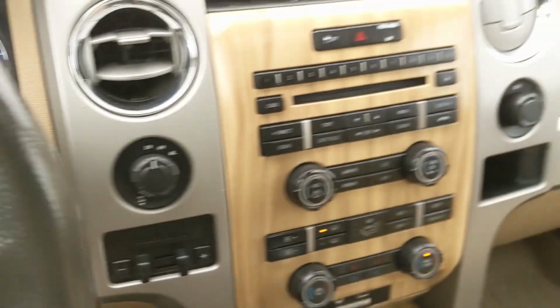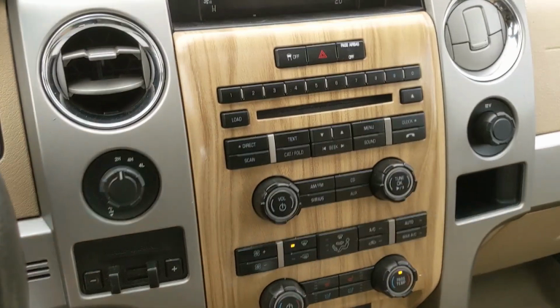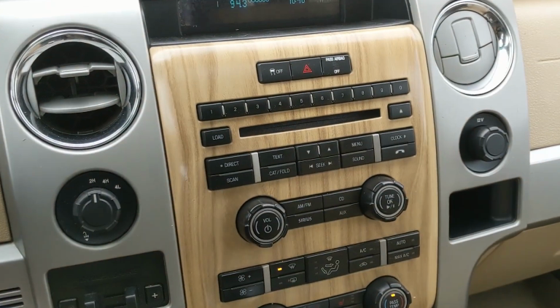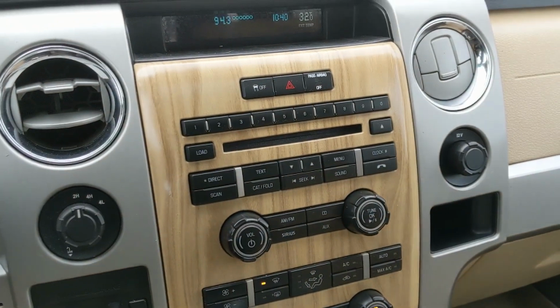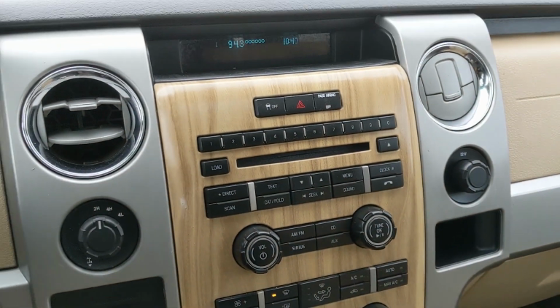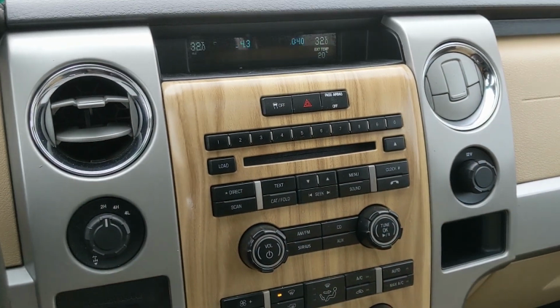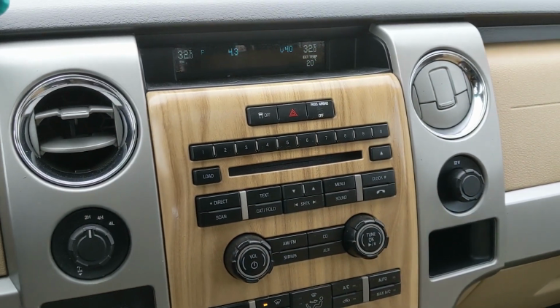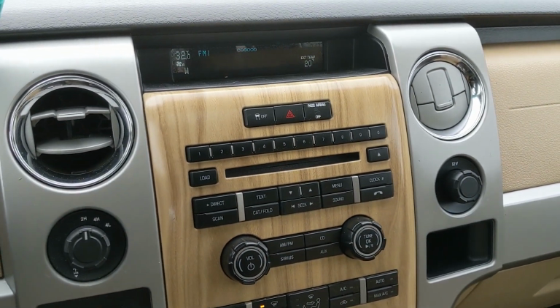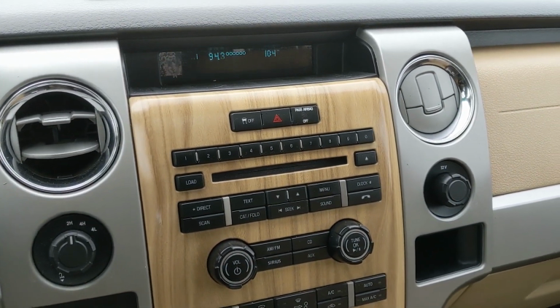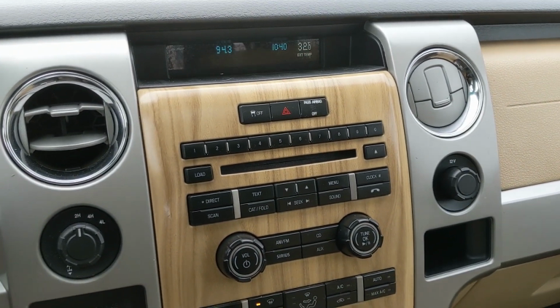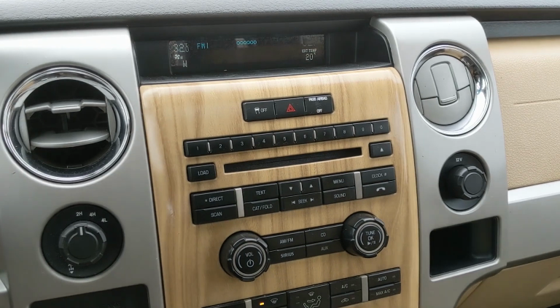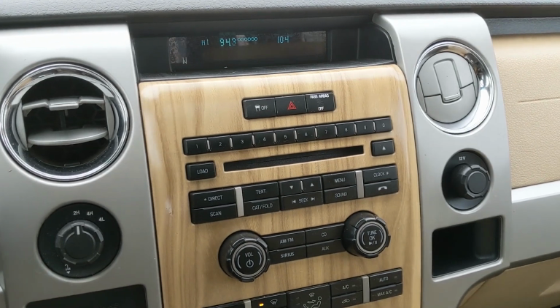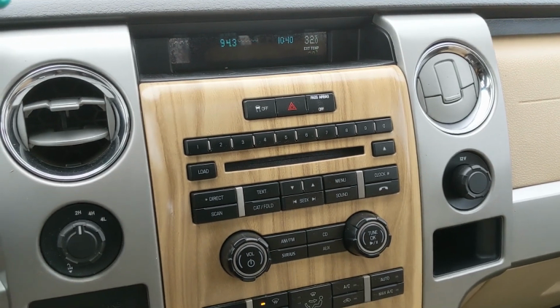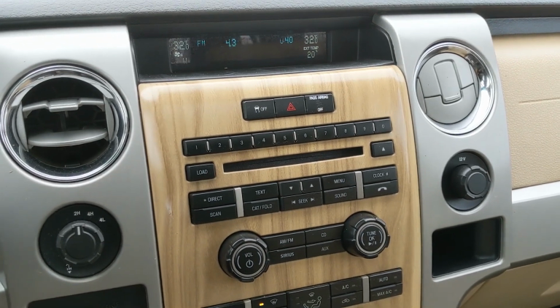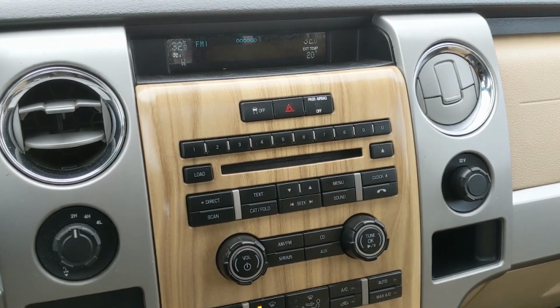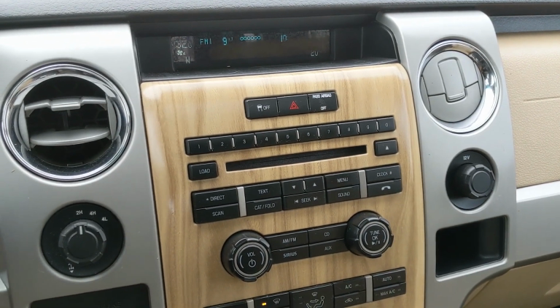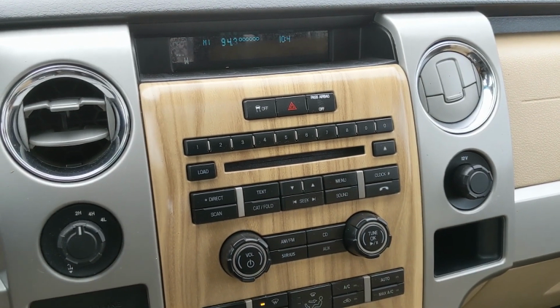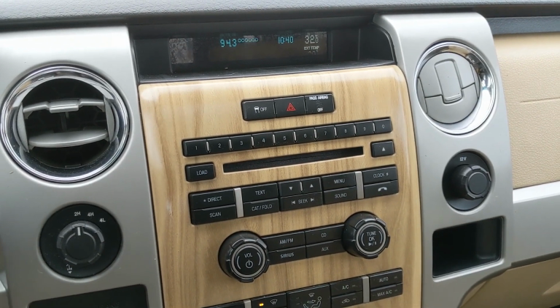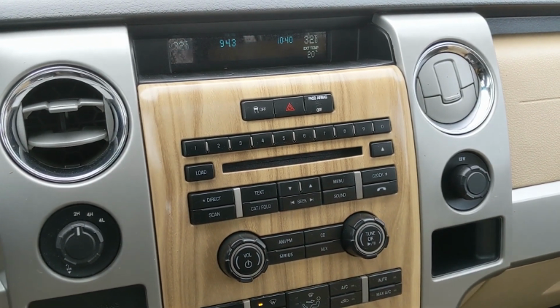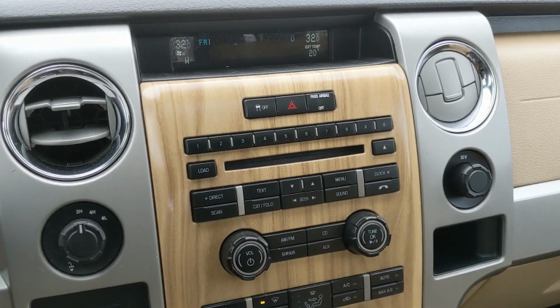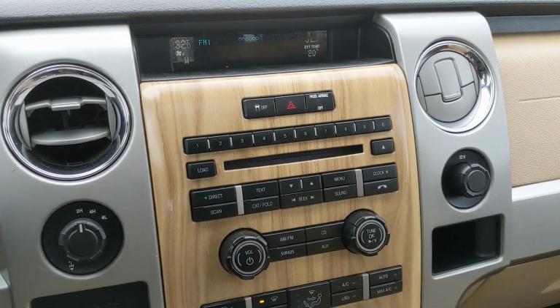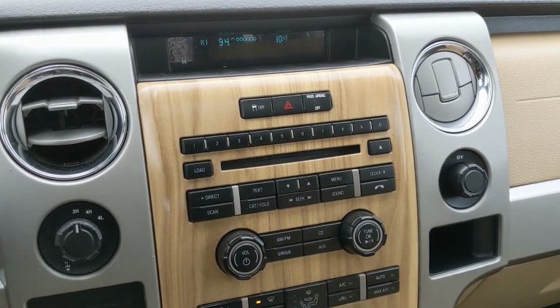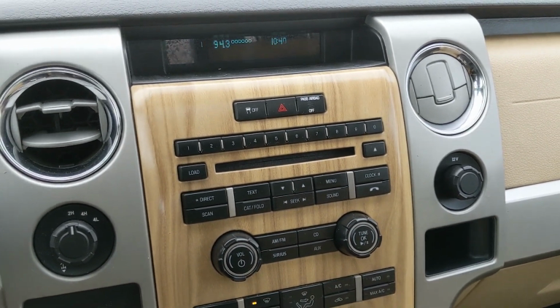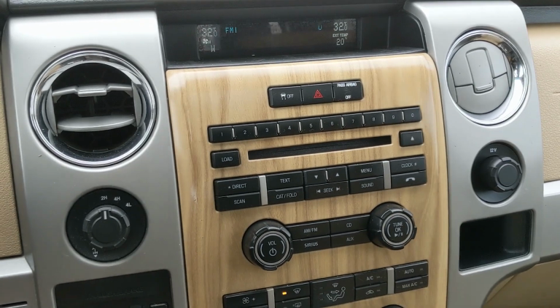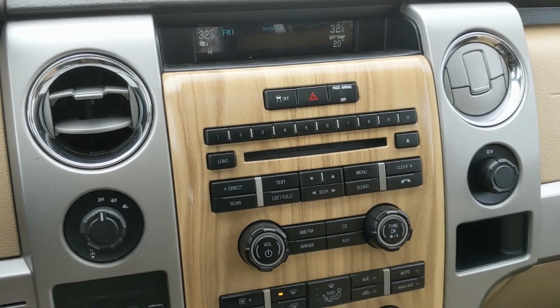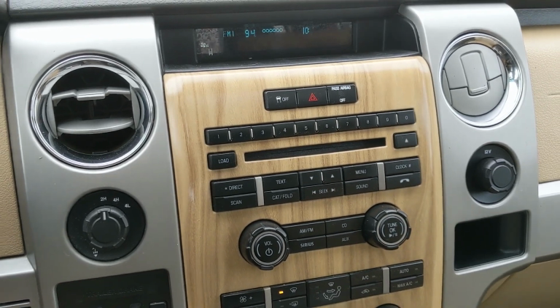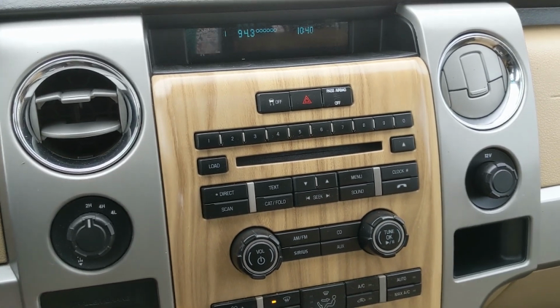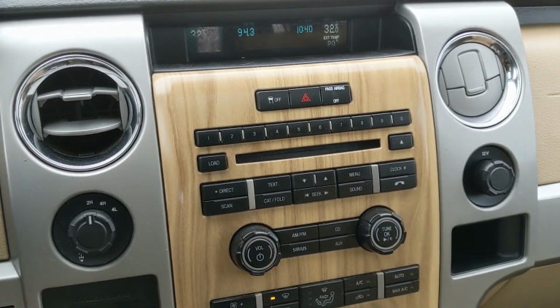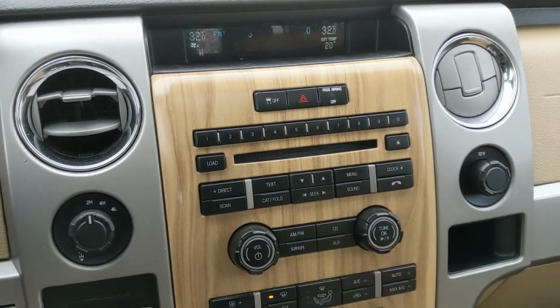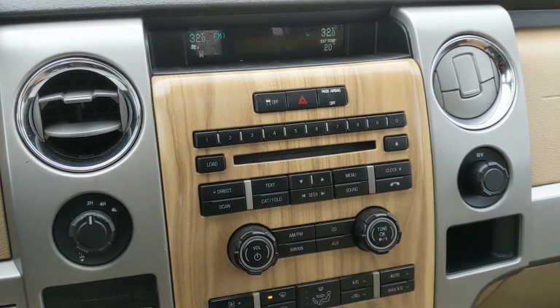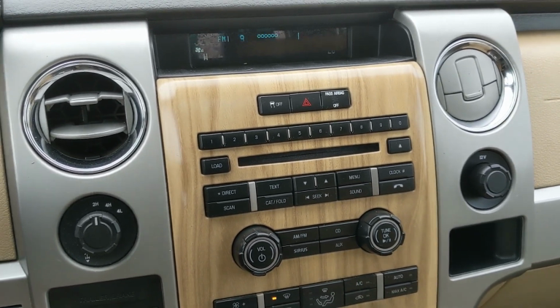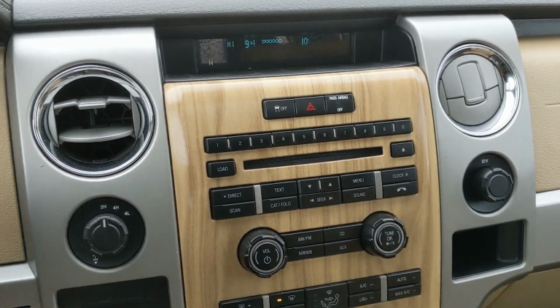Moving on to your infotainment center, which has radio, Sirius, CD, auxiliary, Bluetooth, and also USB, so you do have quite a few options there for whatever you want to listen to, however you want to listen to it.